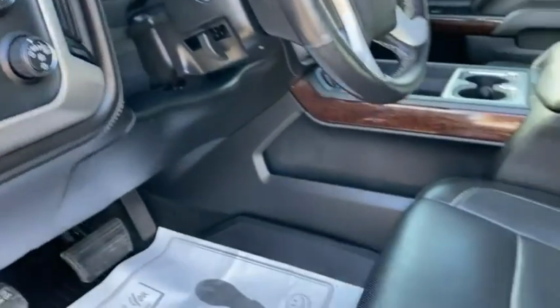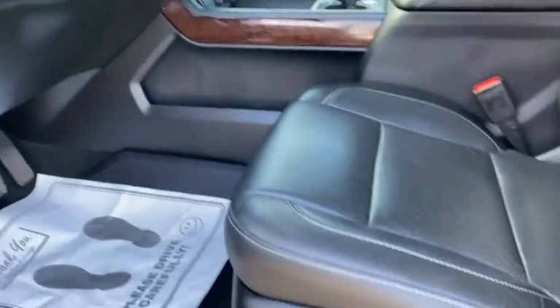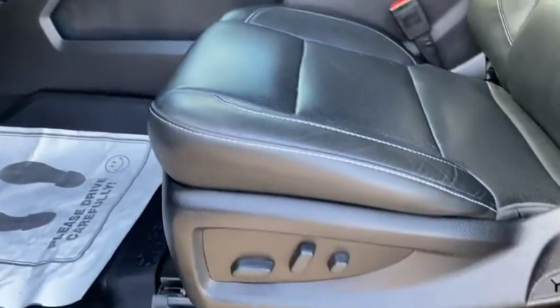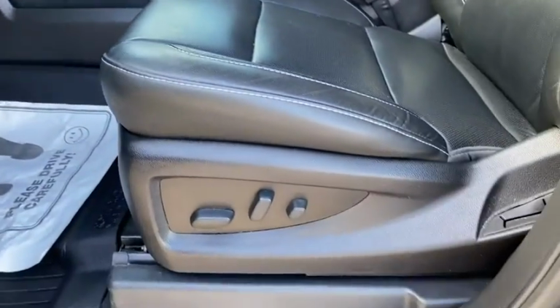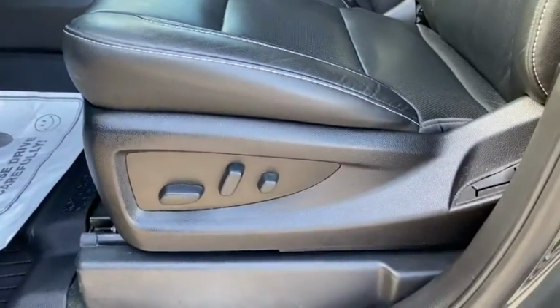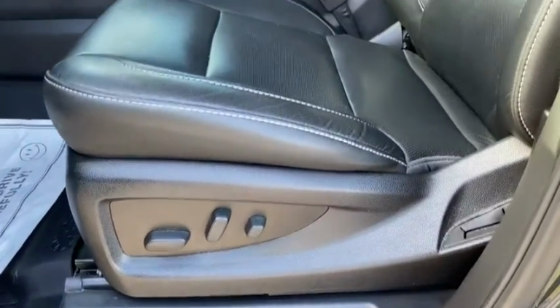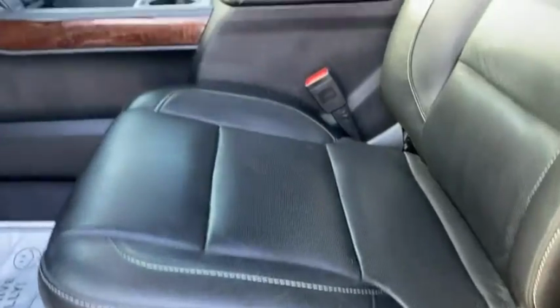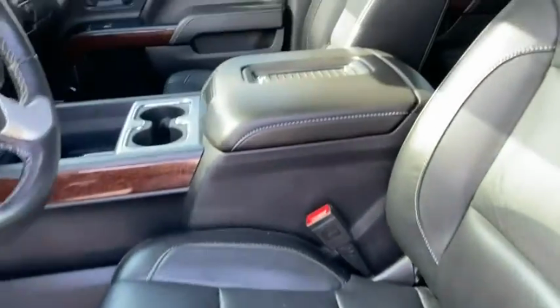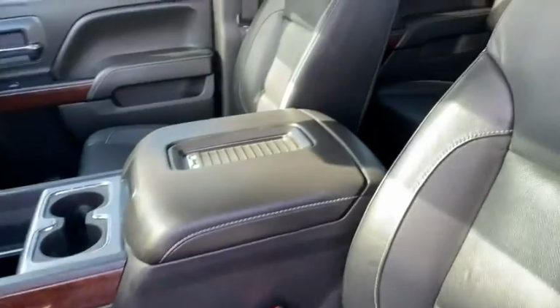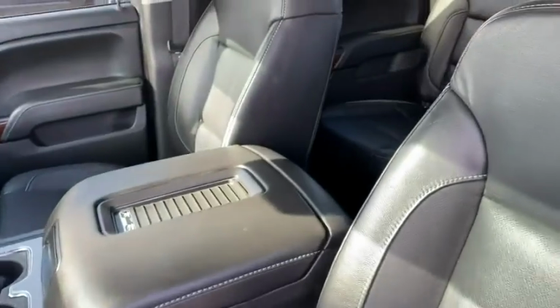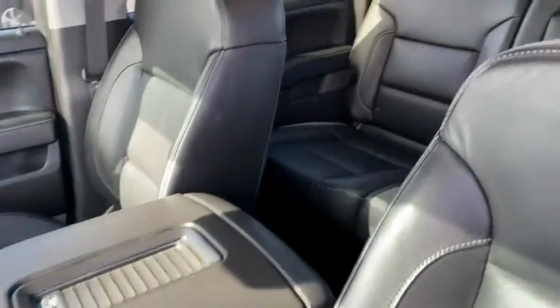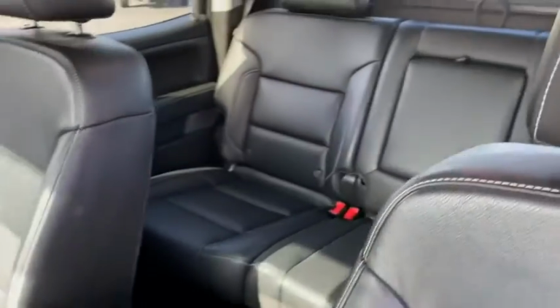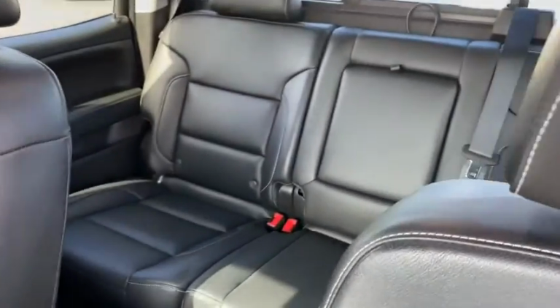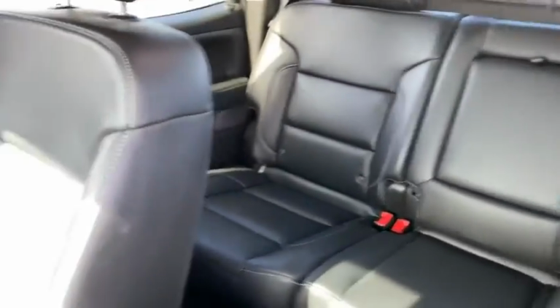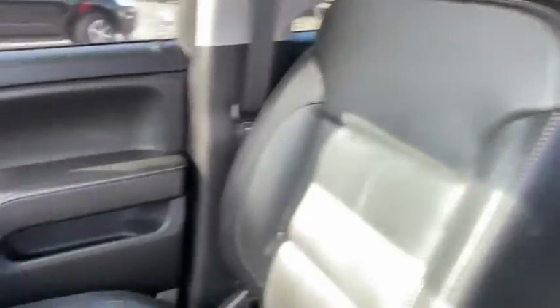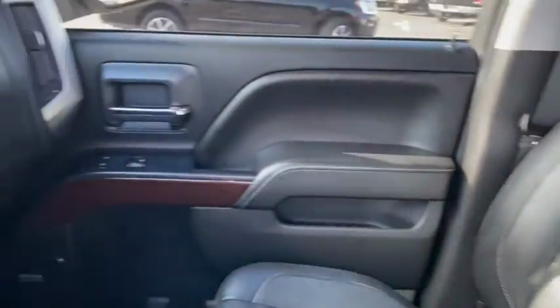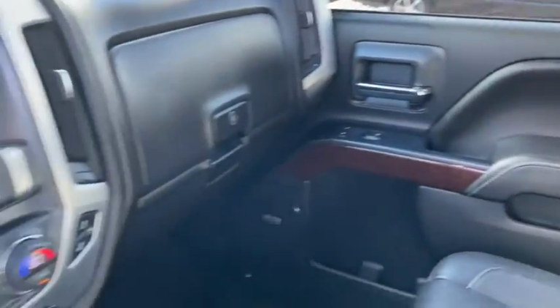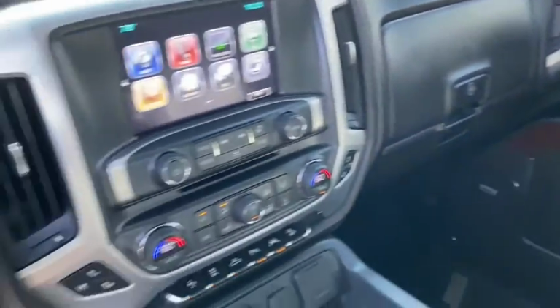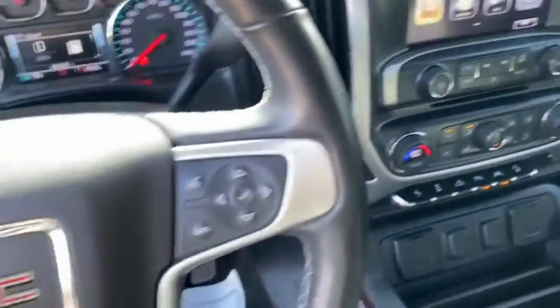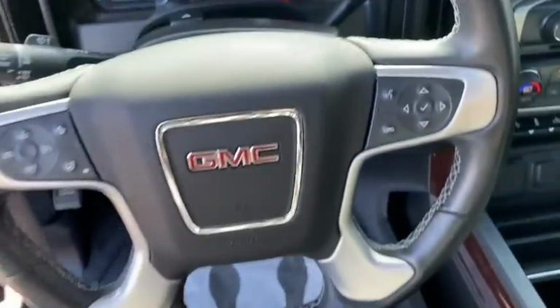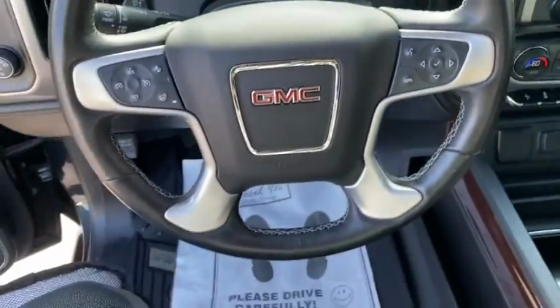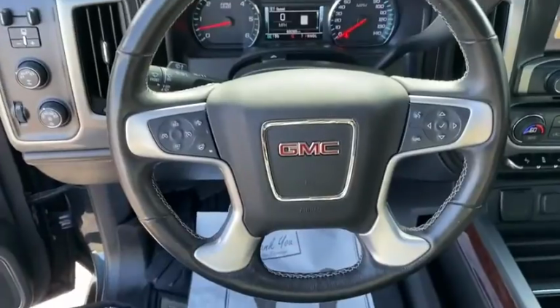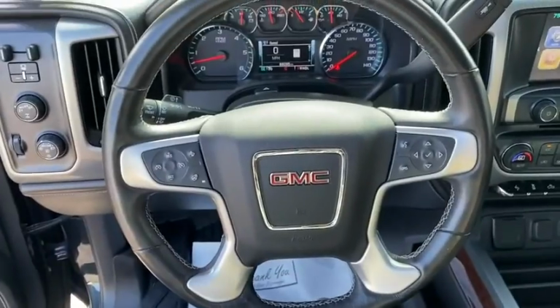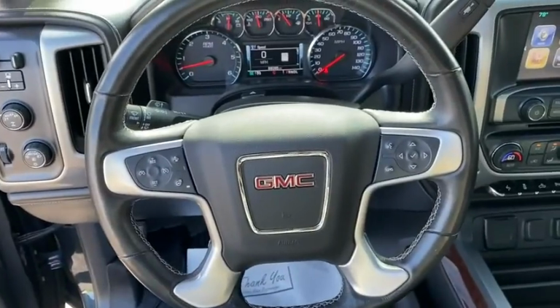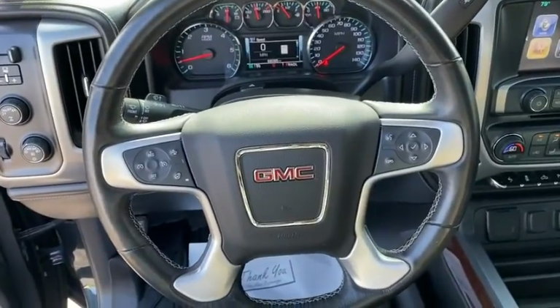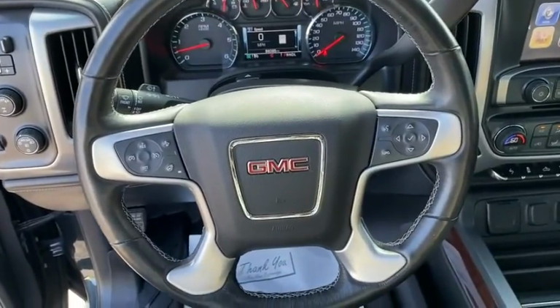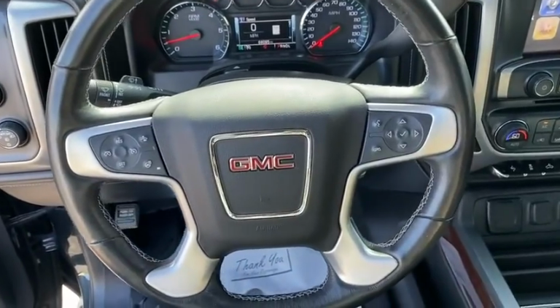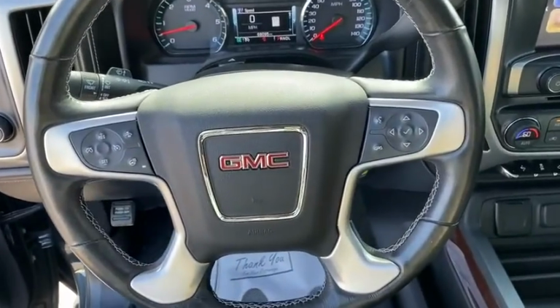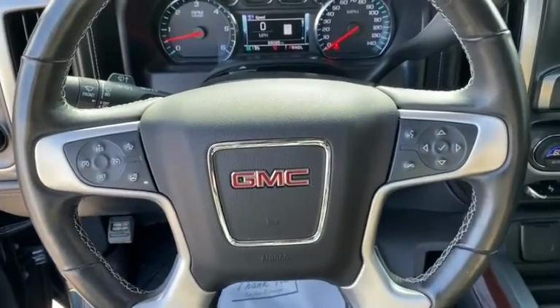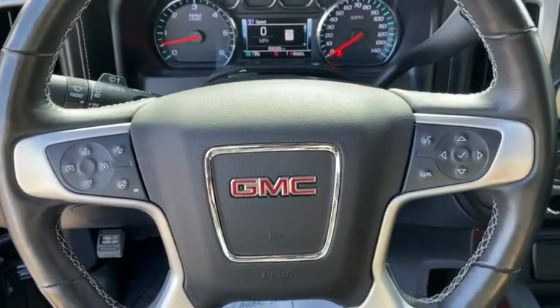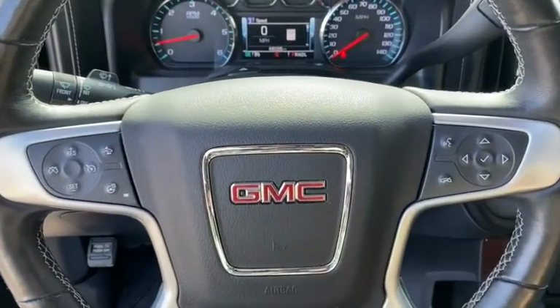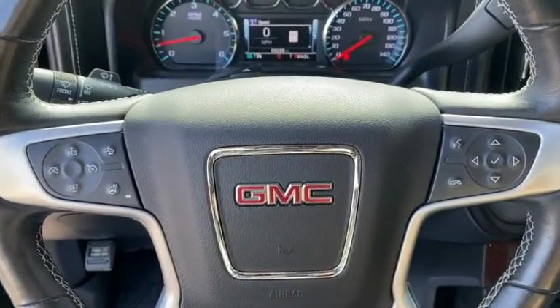Adjustable steering wheel, four-wheel disc brakes, cruise control, four-wheel drive, auto-dimming rear-view mirror, floor mats, AM-FM stereo radio, rear defrost, climate control, universal garage door opener.